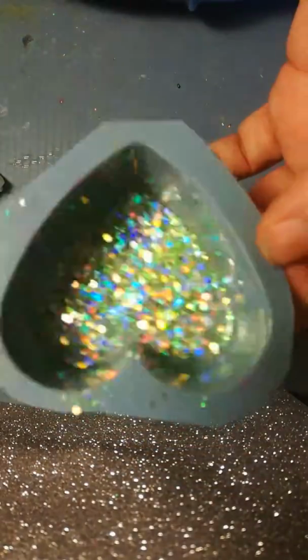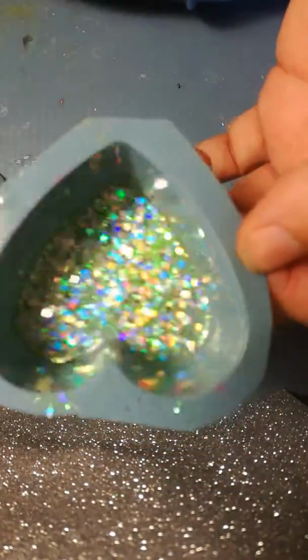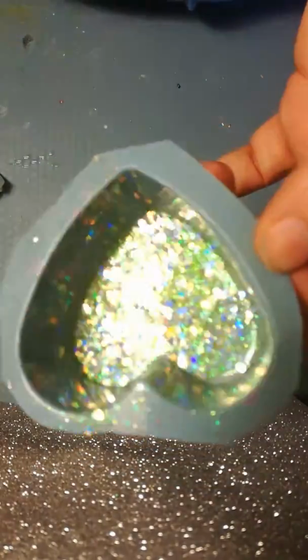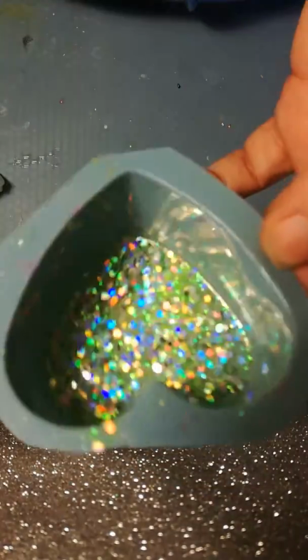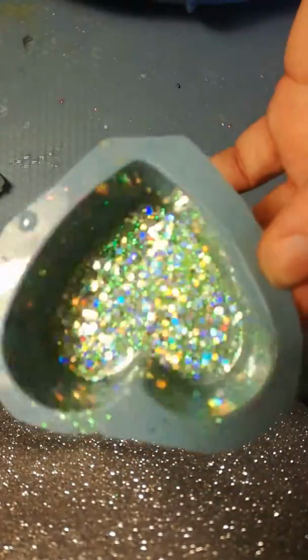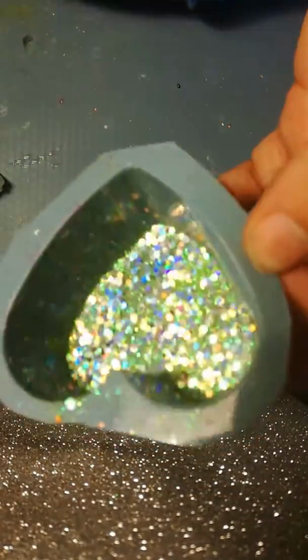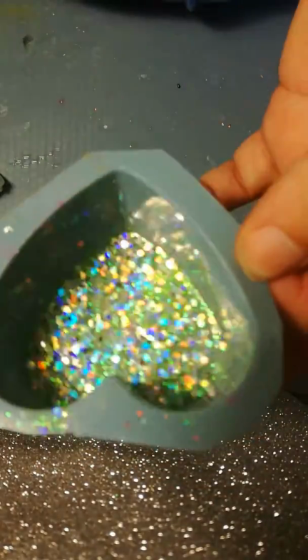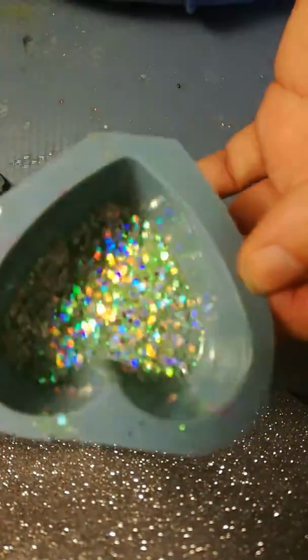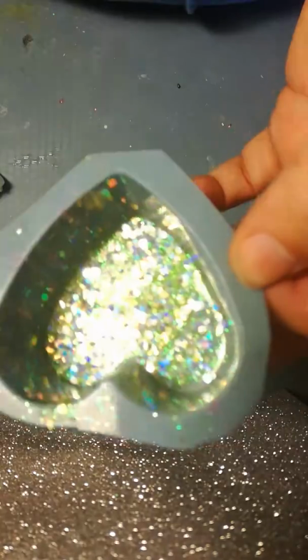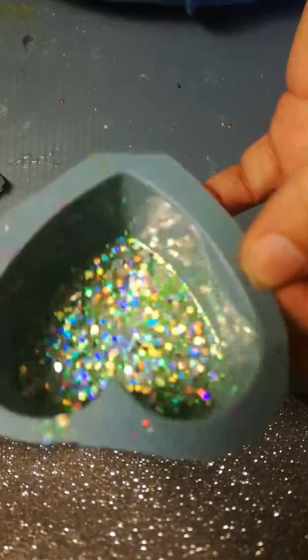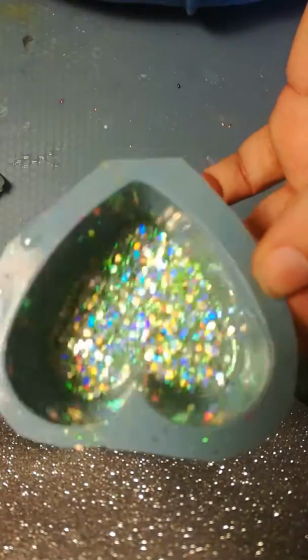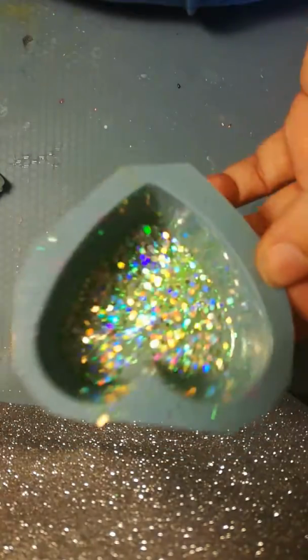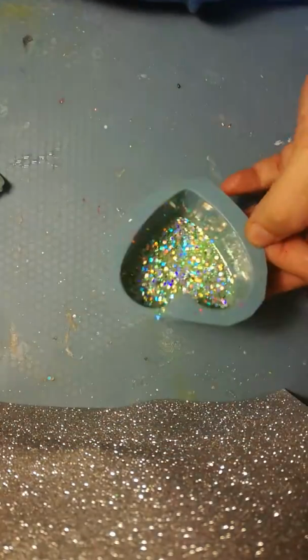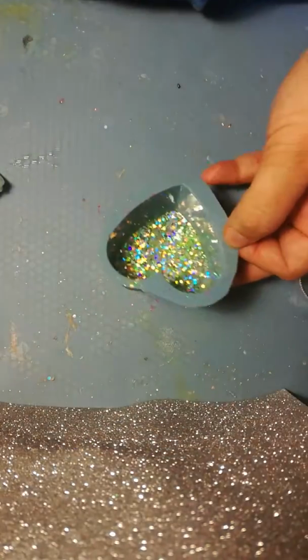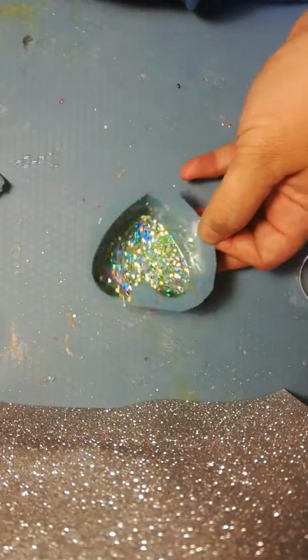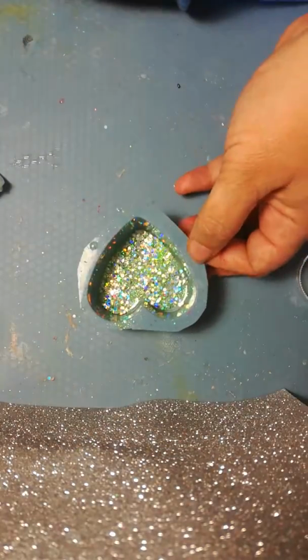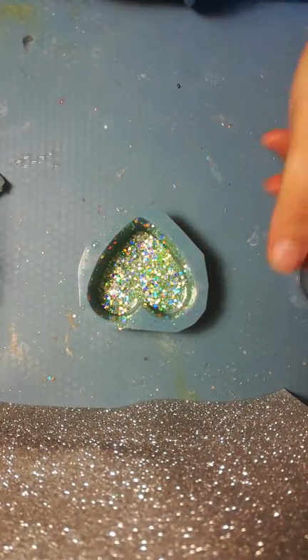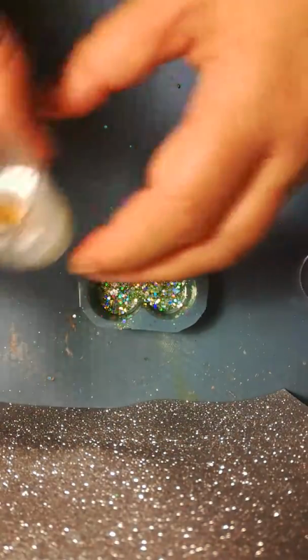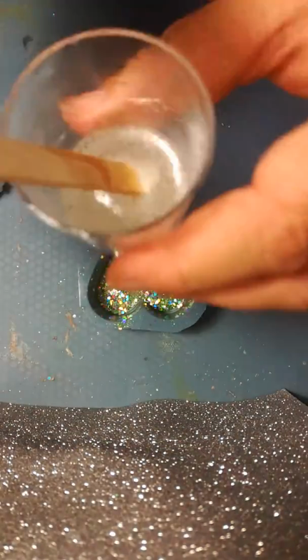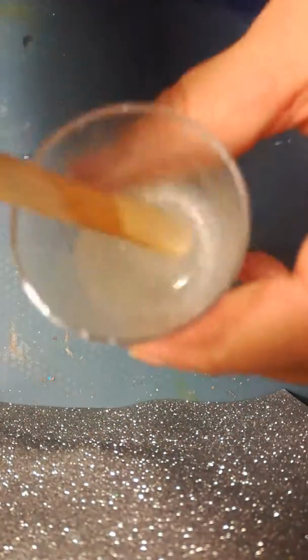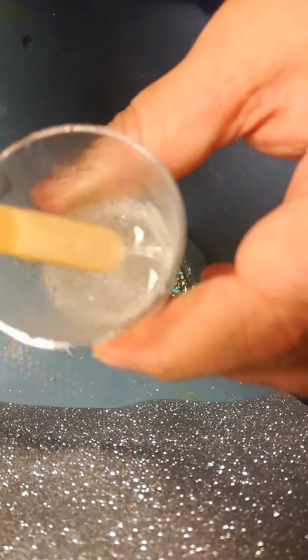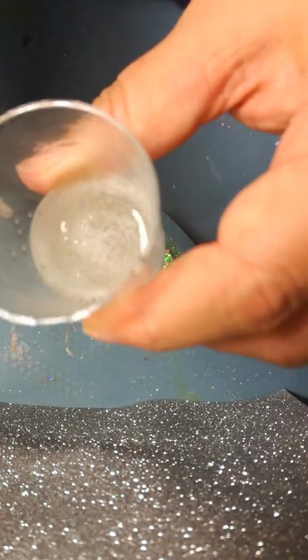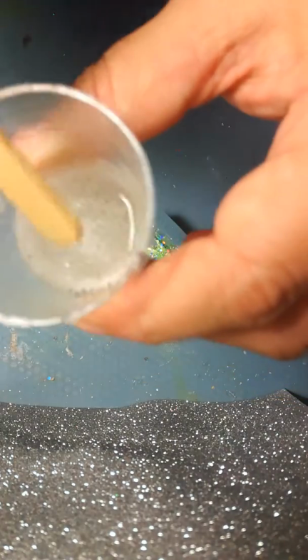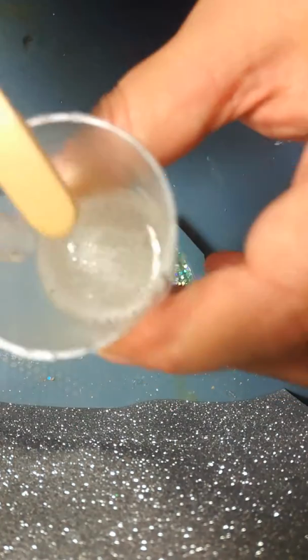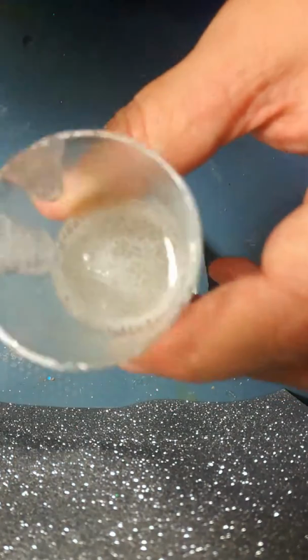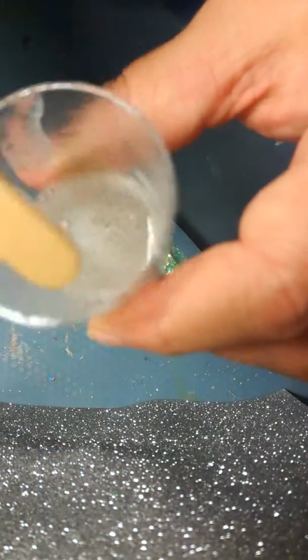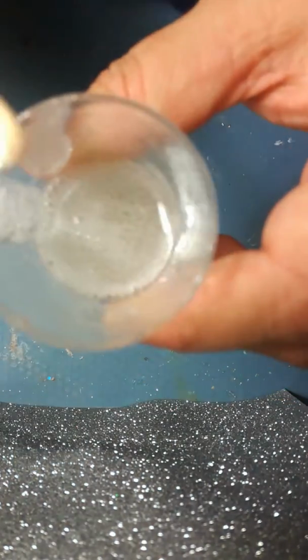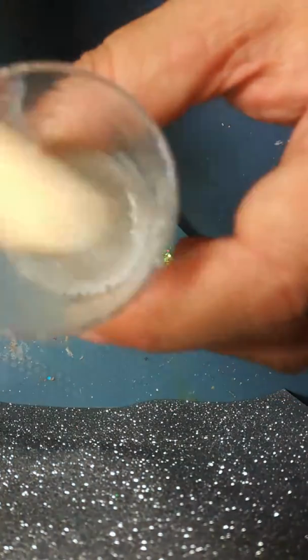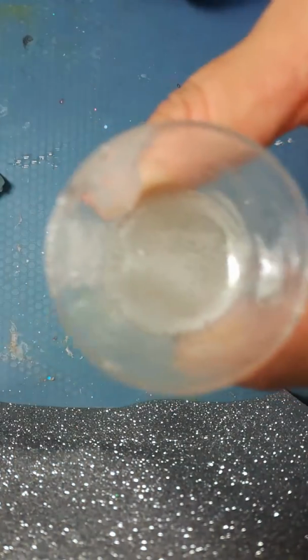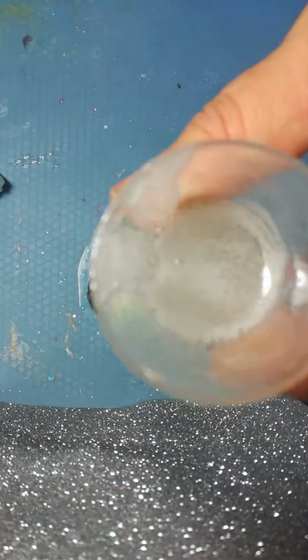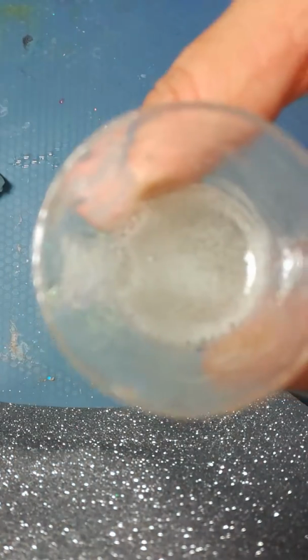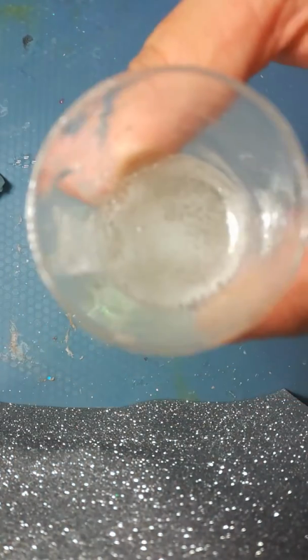This is a holographic silver with a green that I added to it because of the frost. Going back to this — you can see now all the bubbles have come very nicely to the surface, so we're going to blow that again.